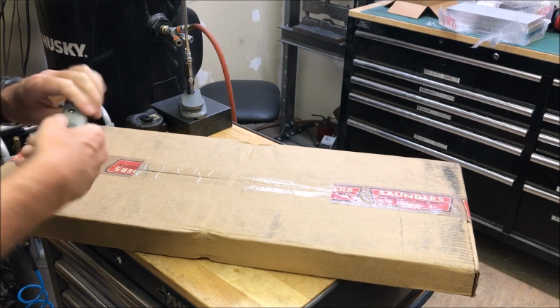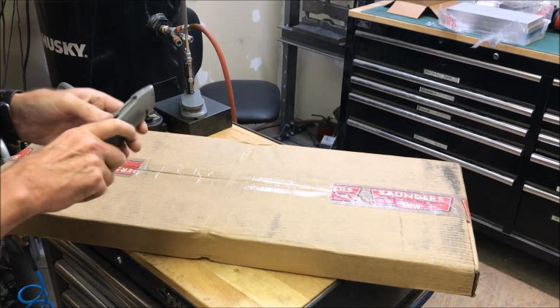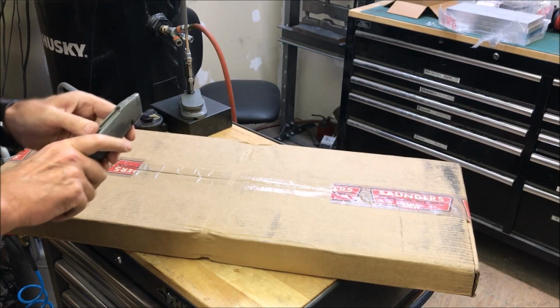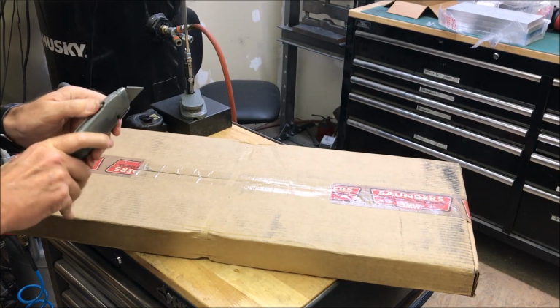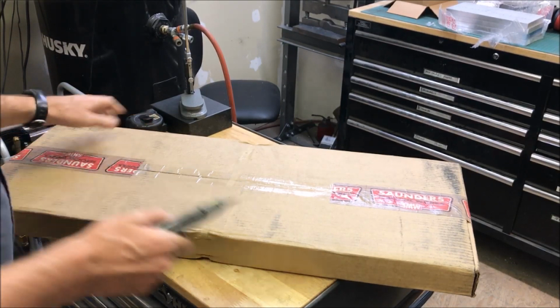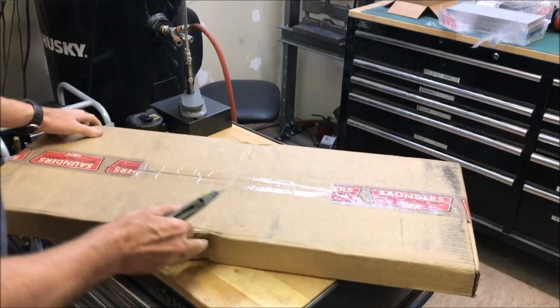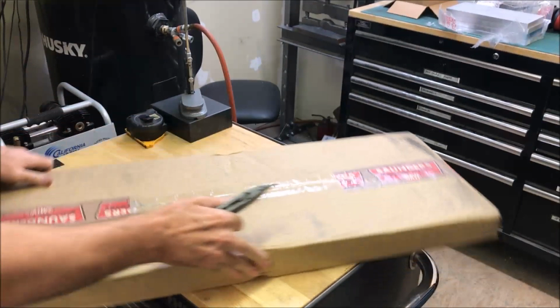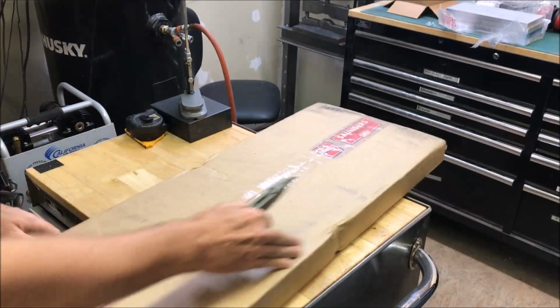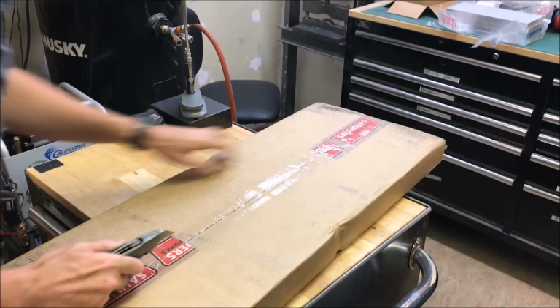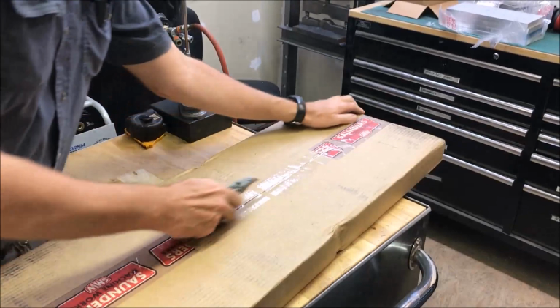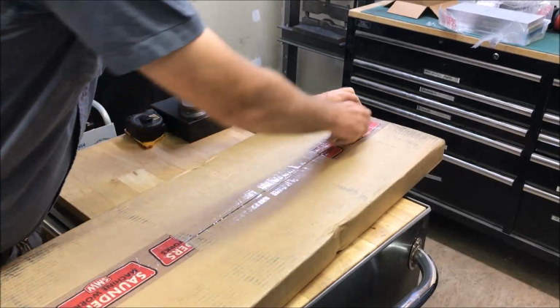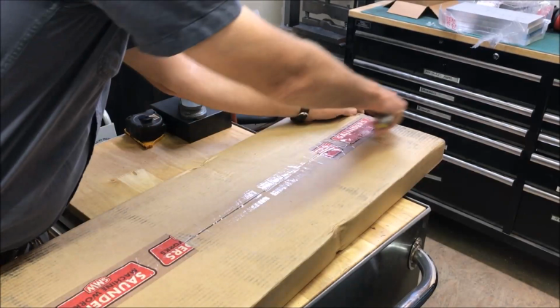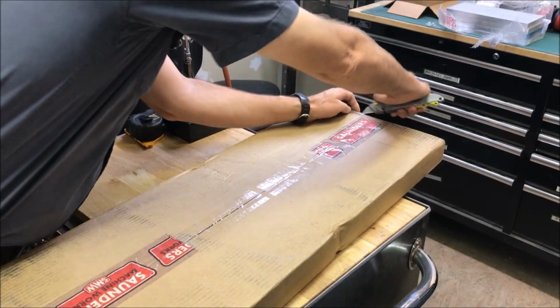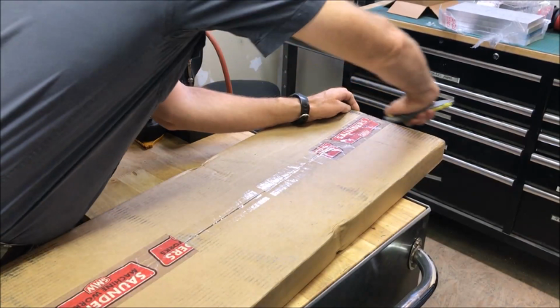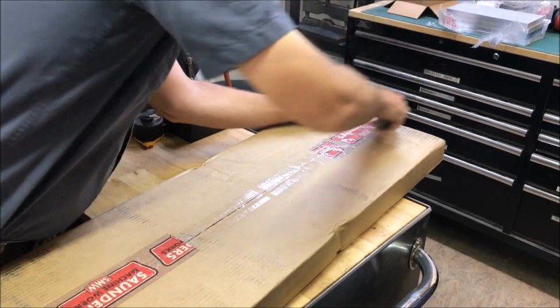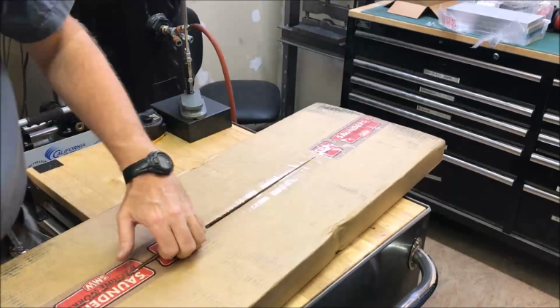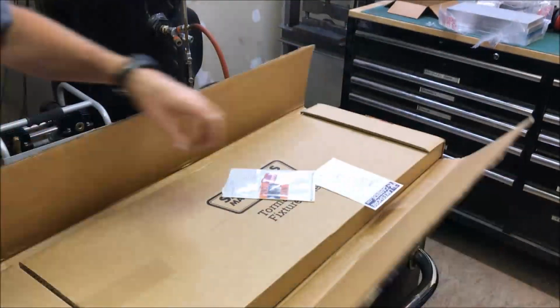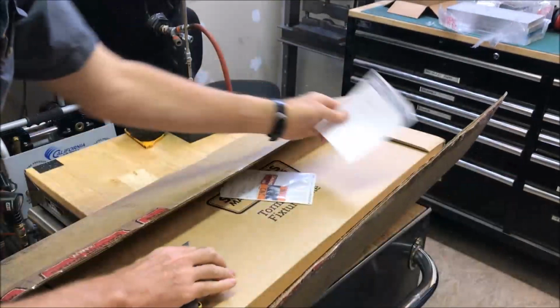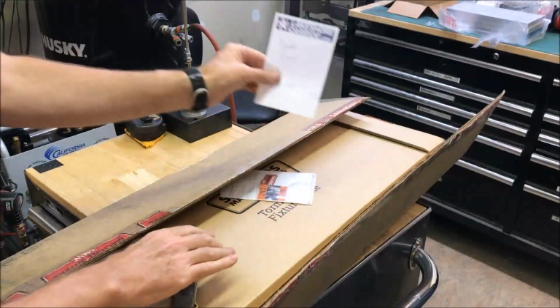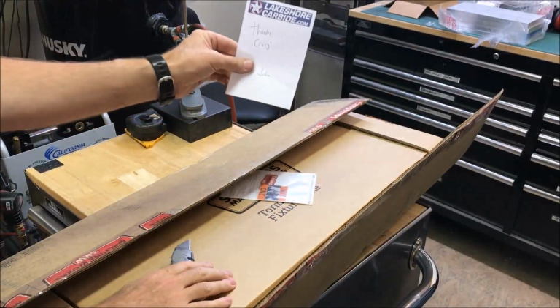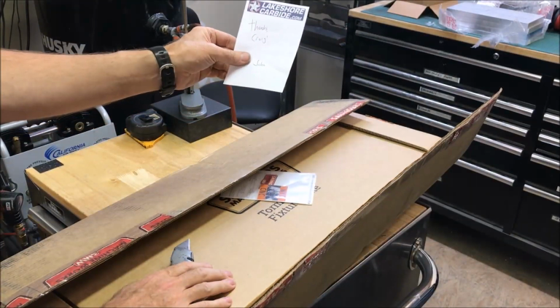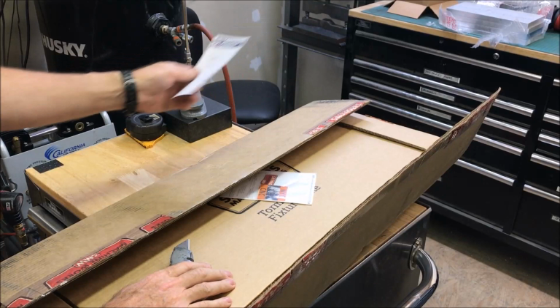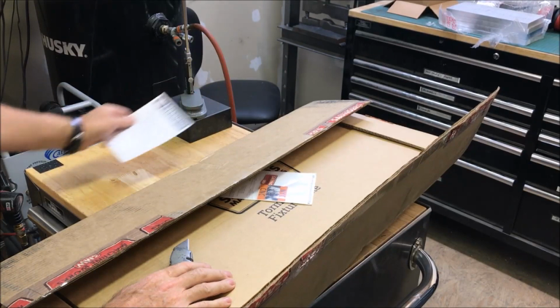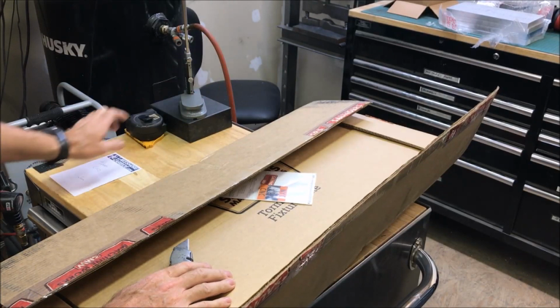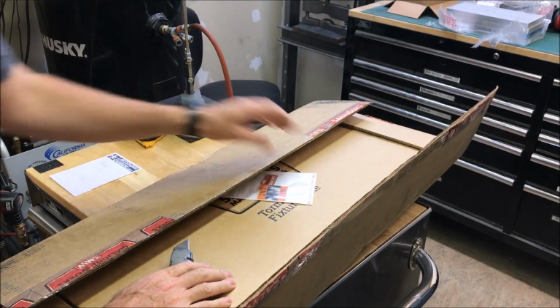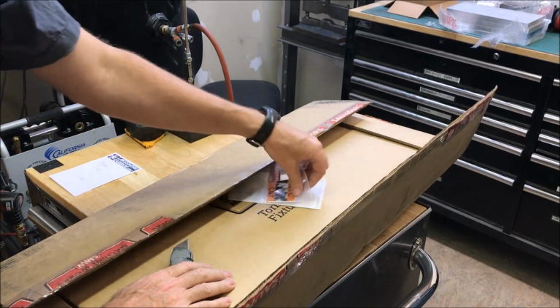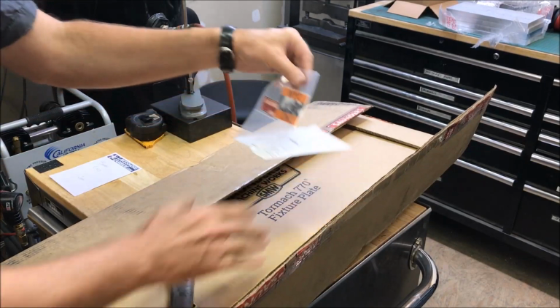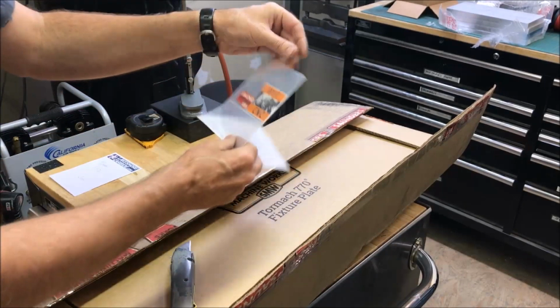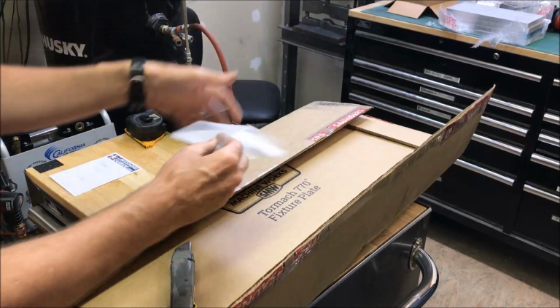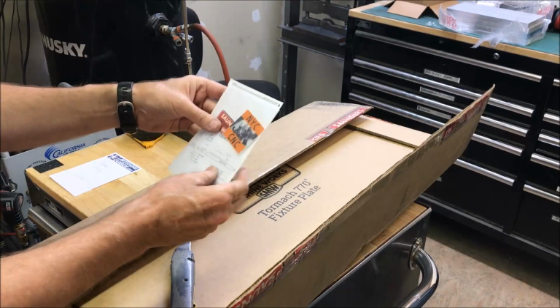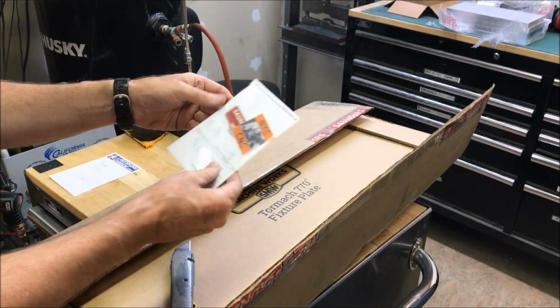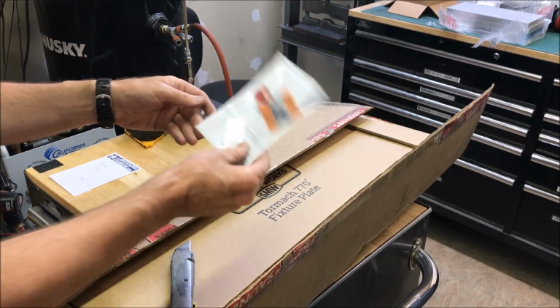I've heard it's double boxed so I should just be able to slice this open without damaging the plate. Got a note from John saying thank you — cool, thanks John. And got some stickers.